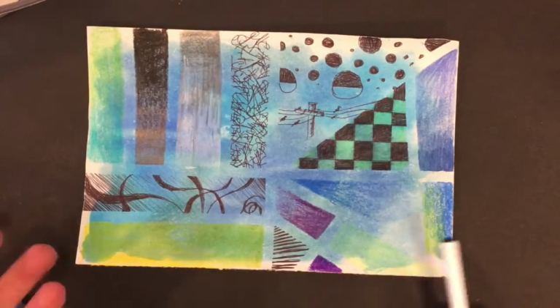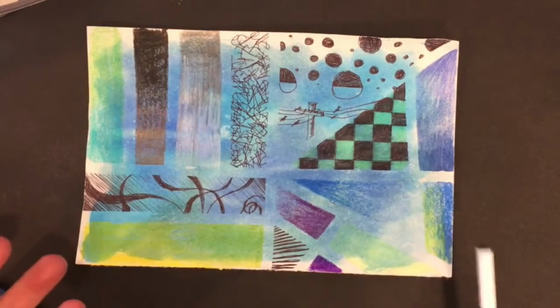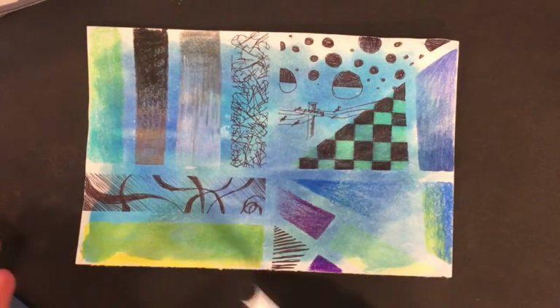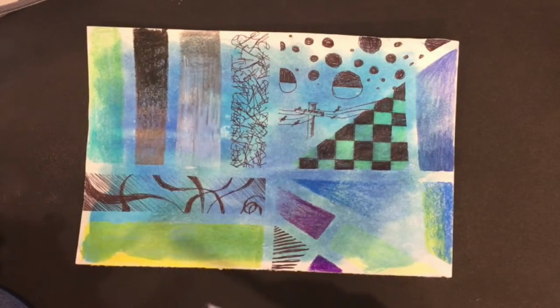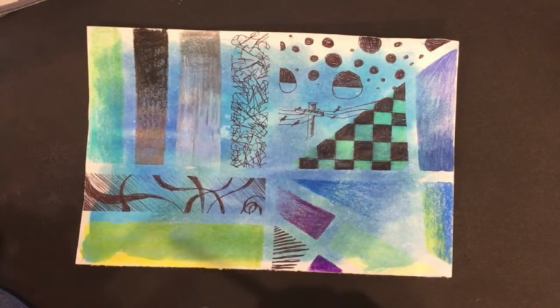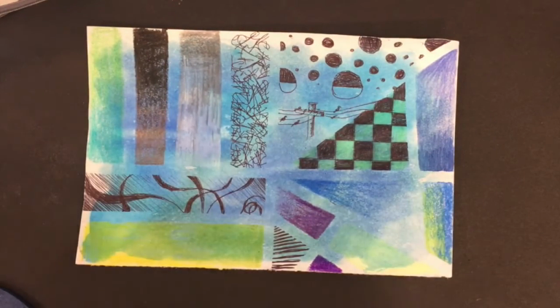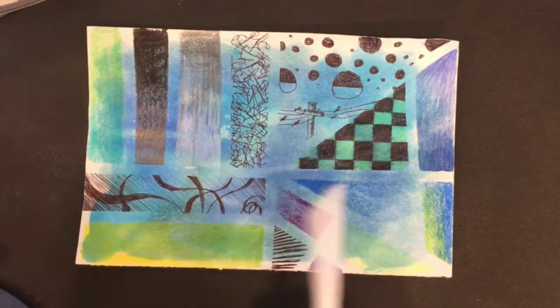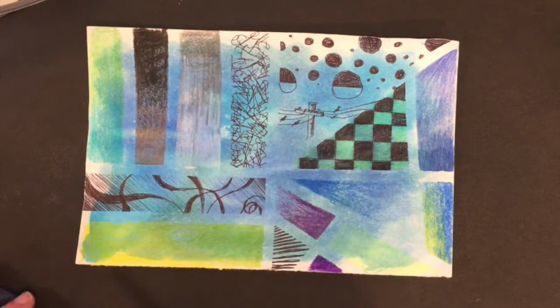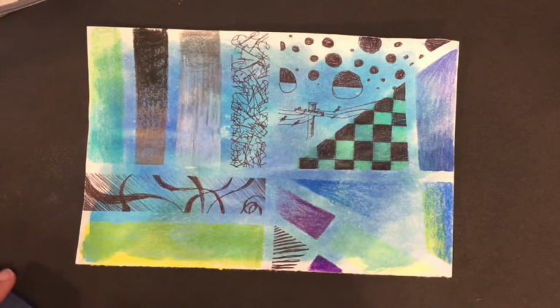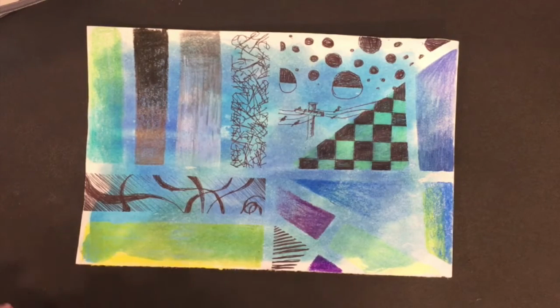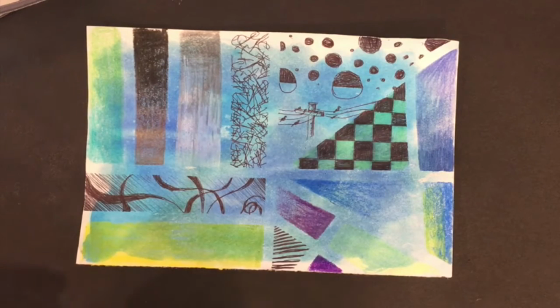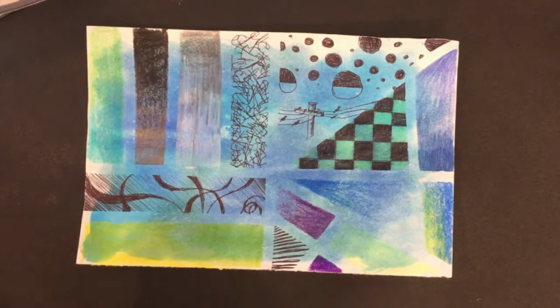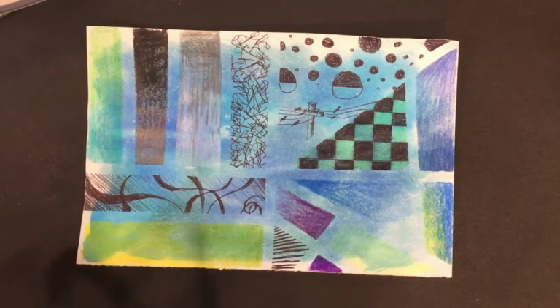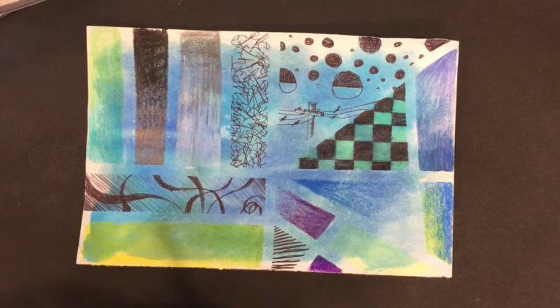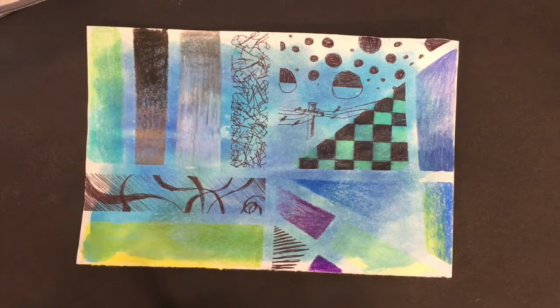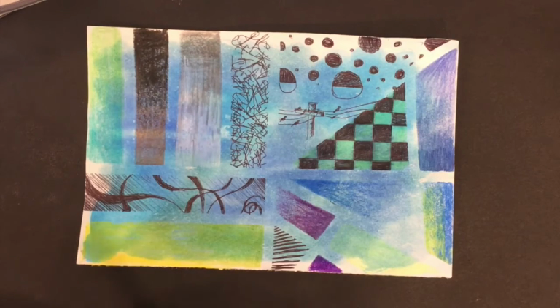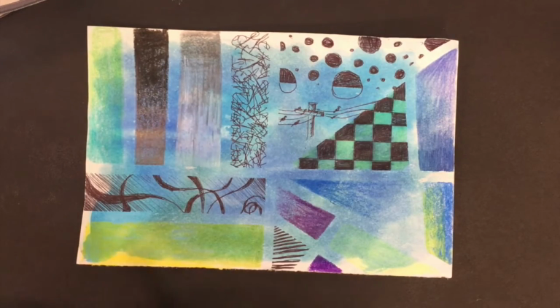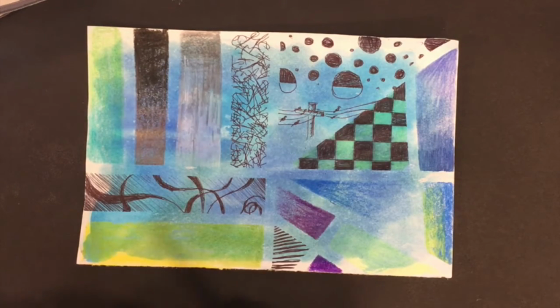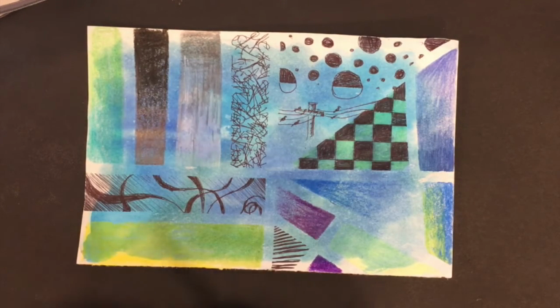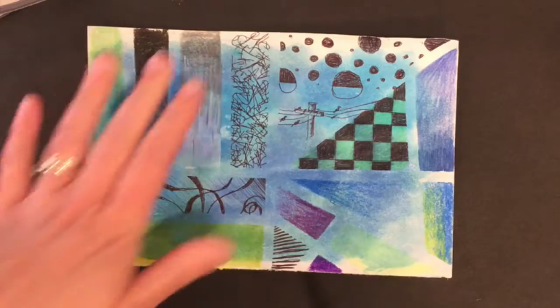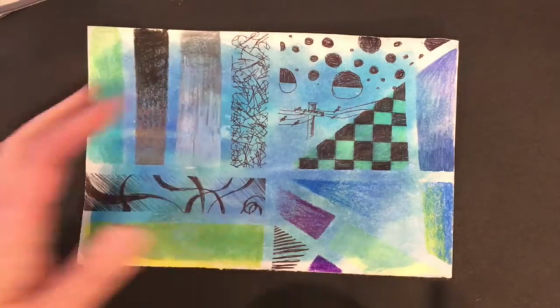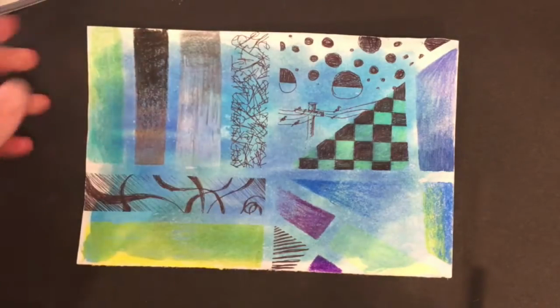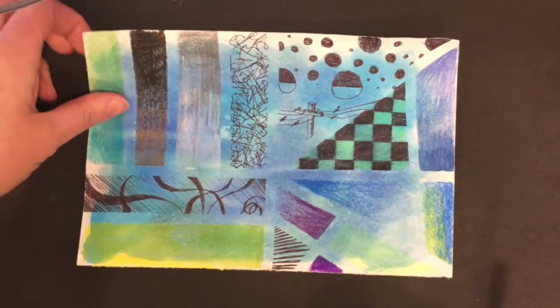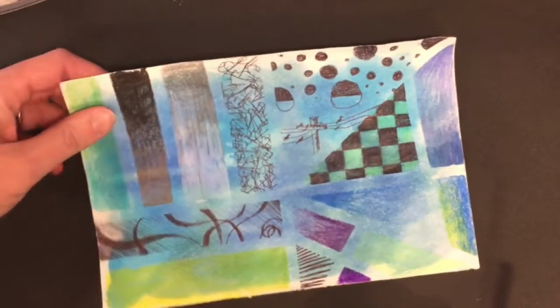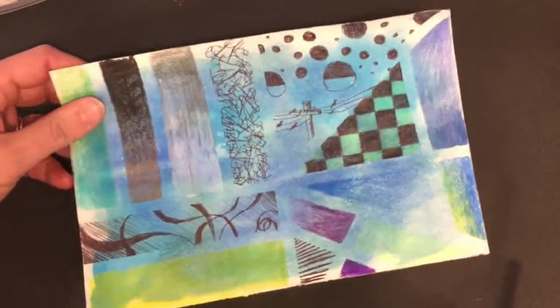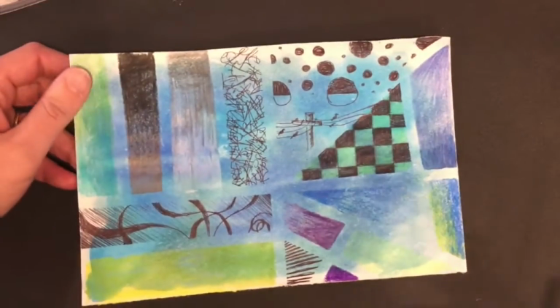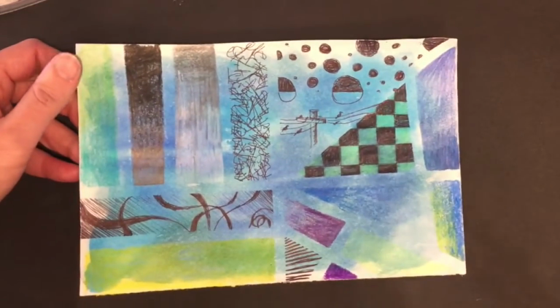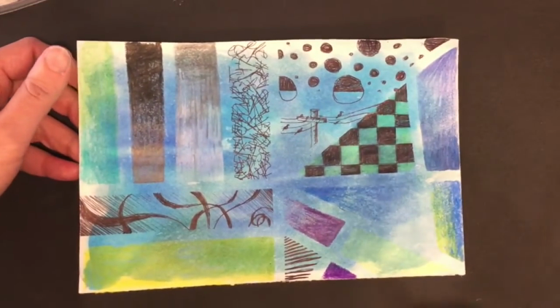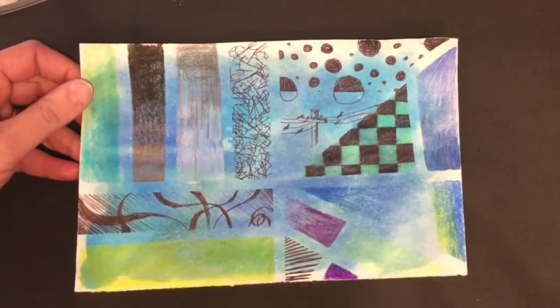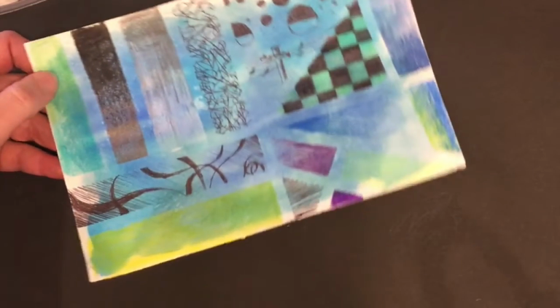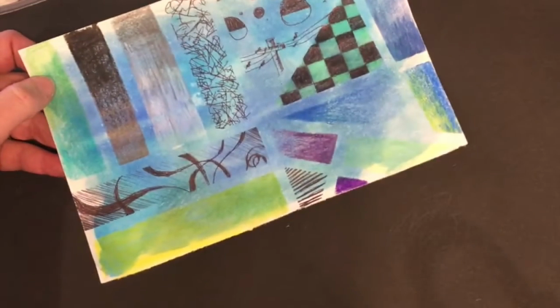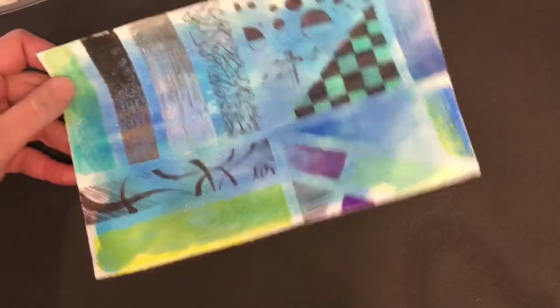So there's tape pictures — one idea we can do with our papers. Join me in our next video for some other interesting crafts that we can do with these art papers that we've made. Take care, and I look forward to seeing you again in the art room!